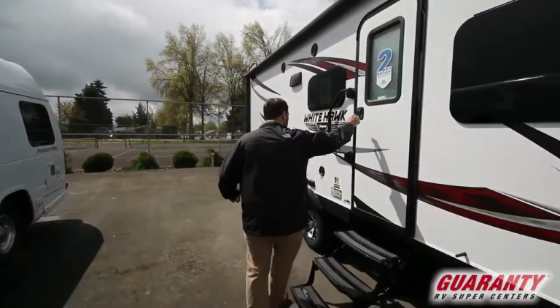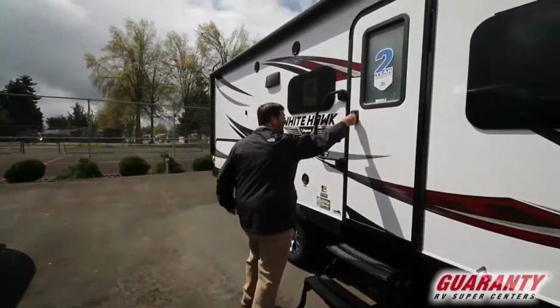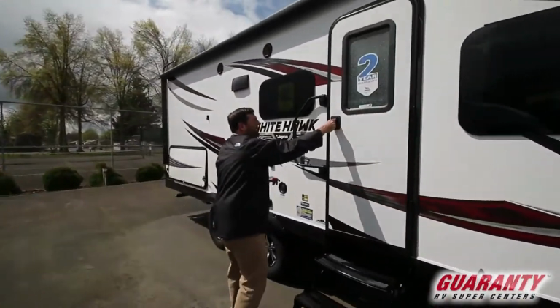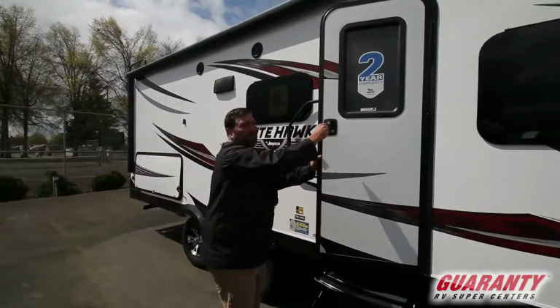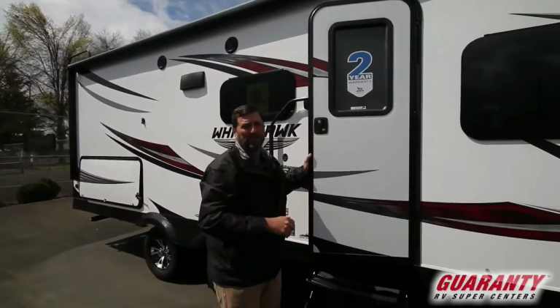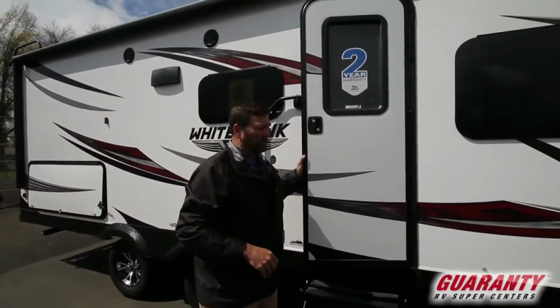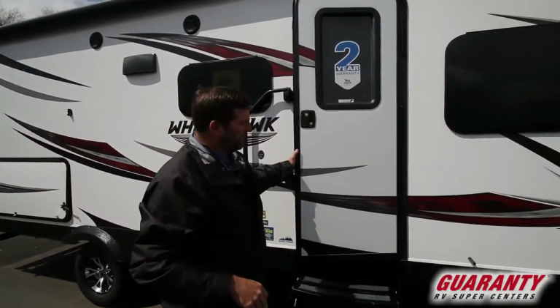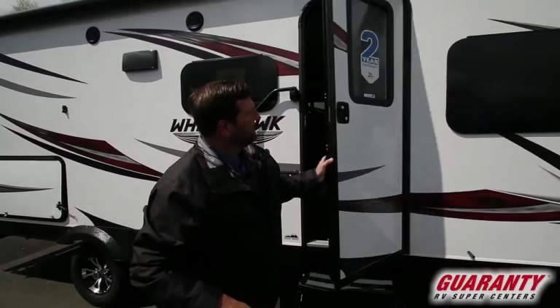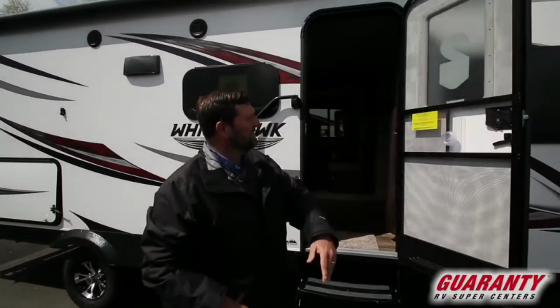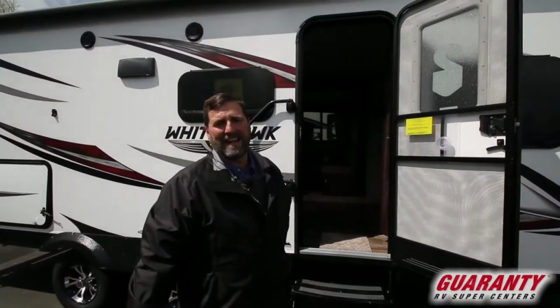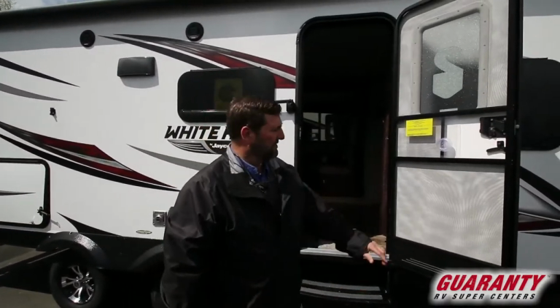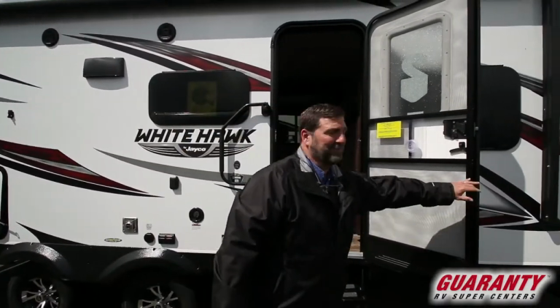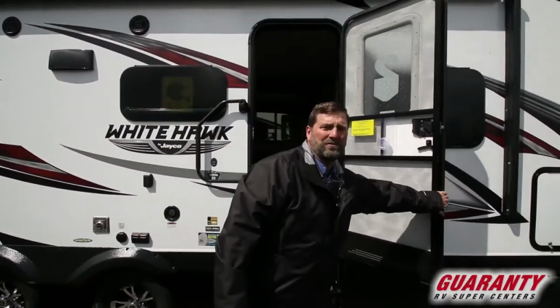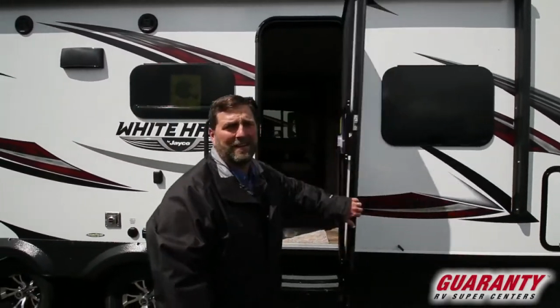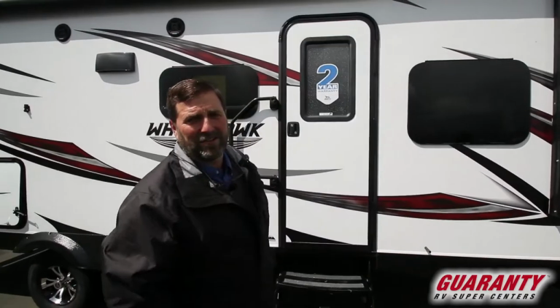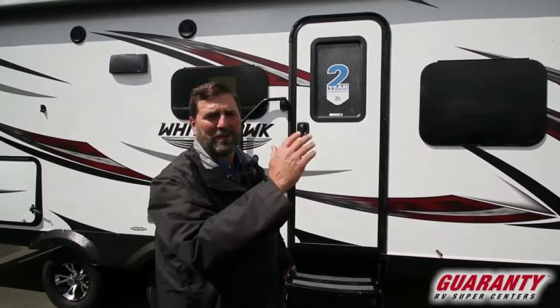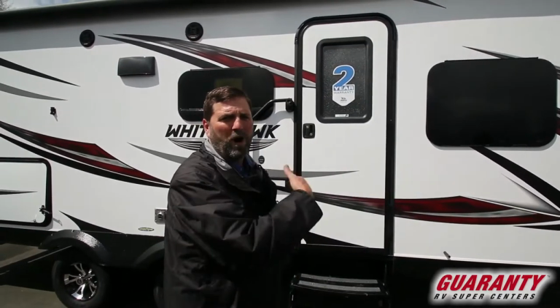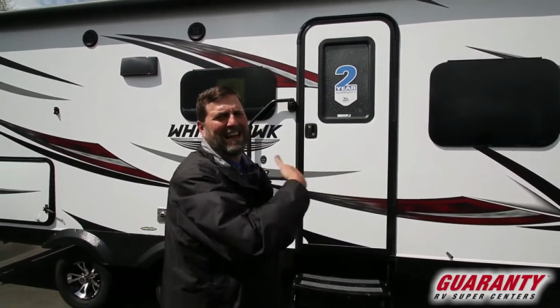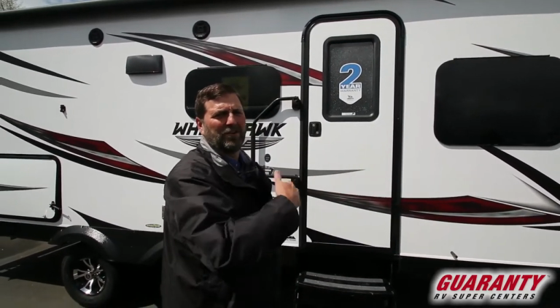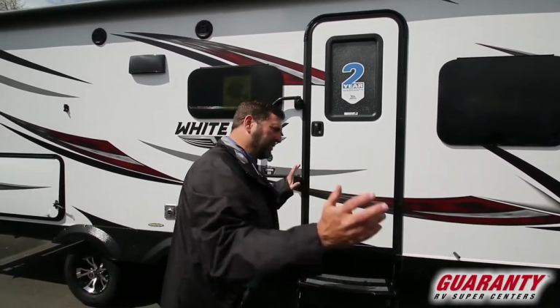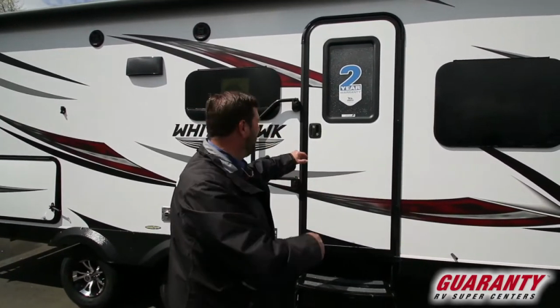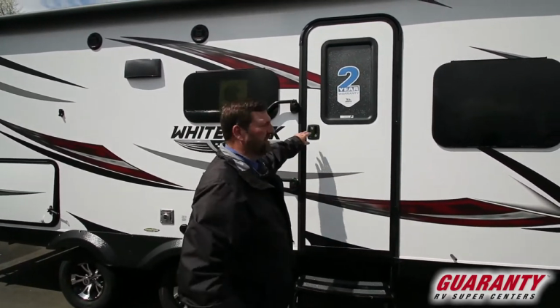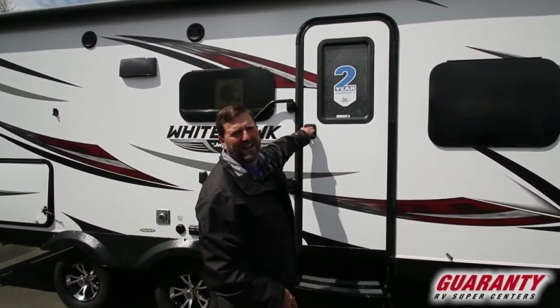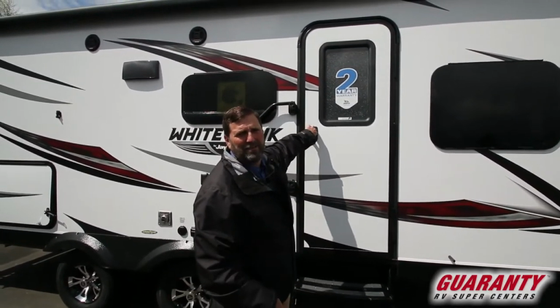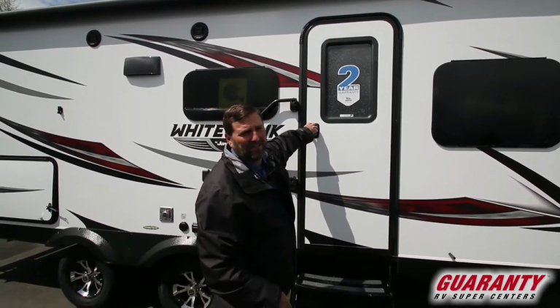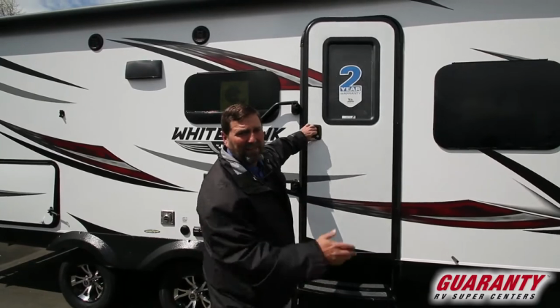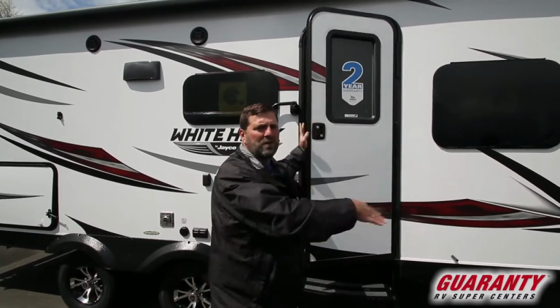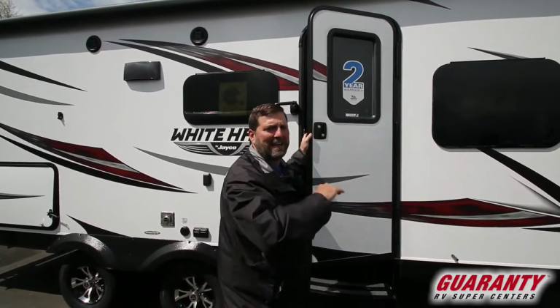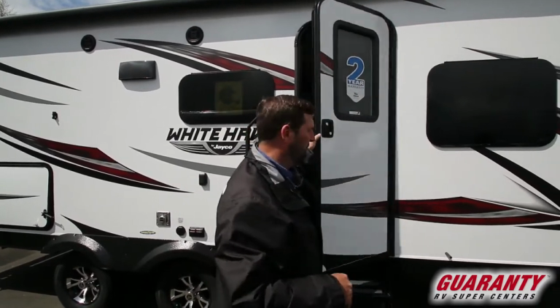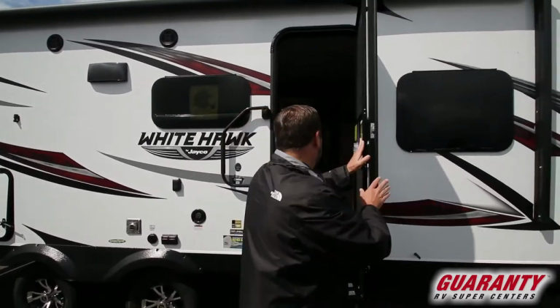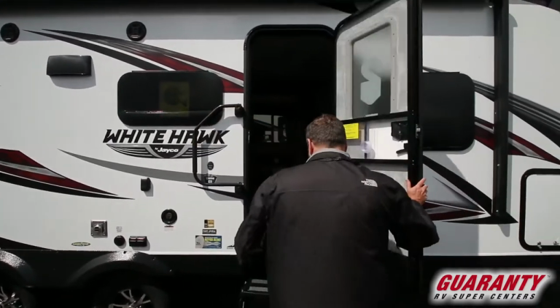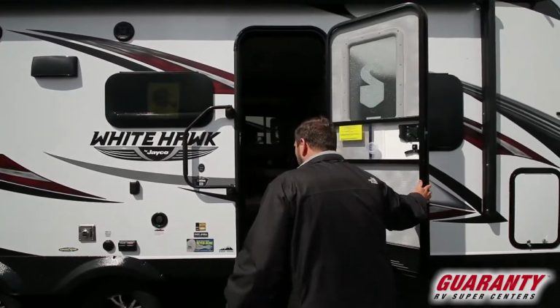One thing you notice right away when you open the Jayco door is that it doesn't slam. It's got some friction to it, so people can't walk in and out and have the door banging open and shut and damaging things, and the wind won't catch it. I think that's brilliant.